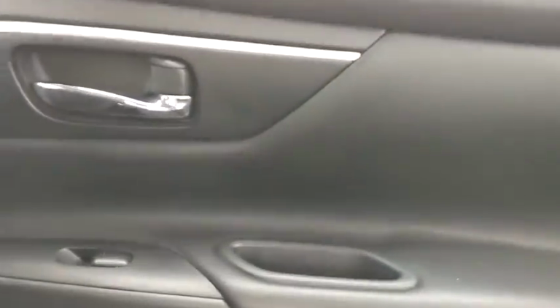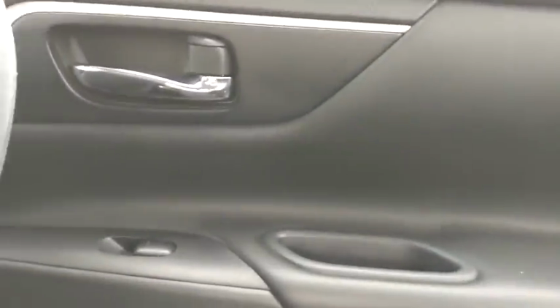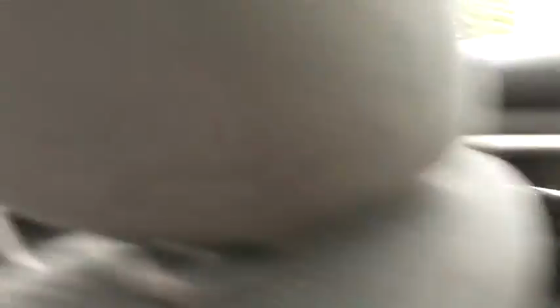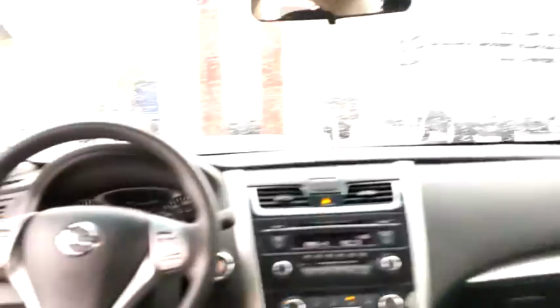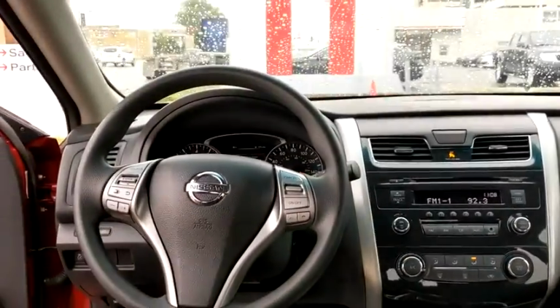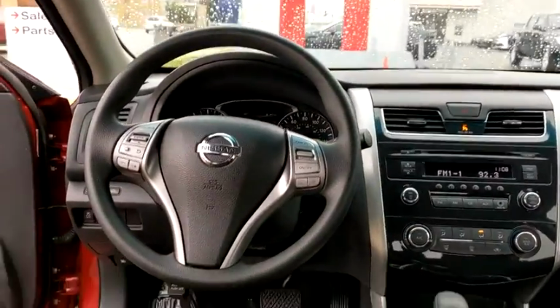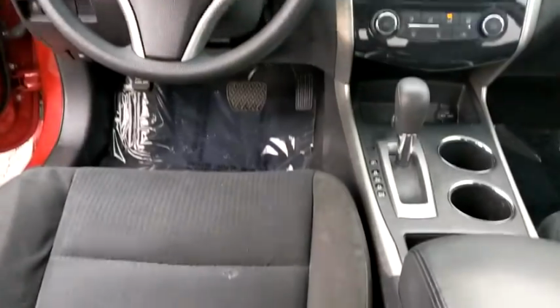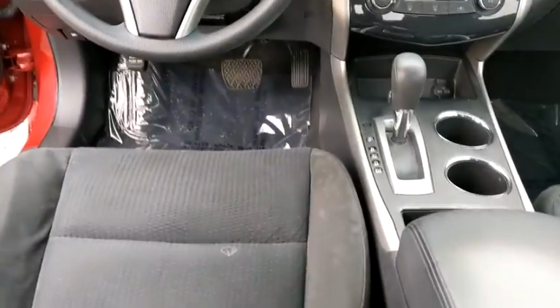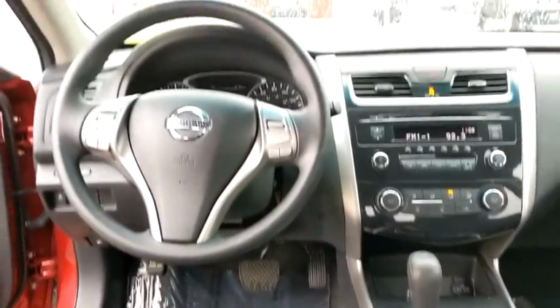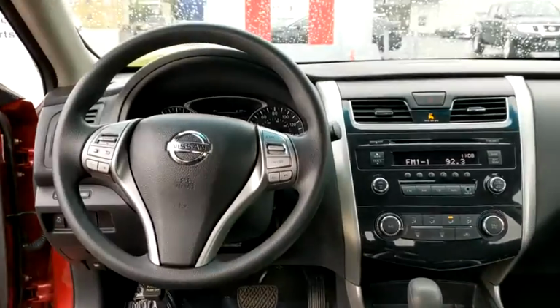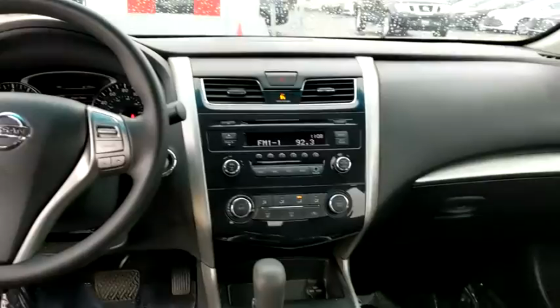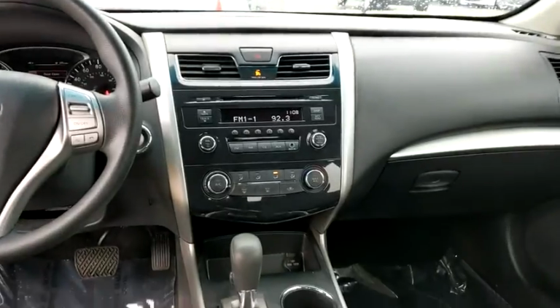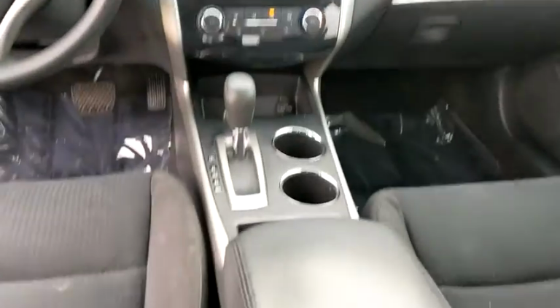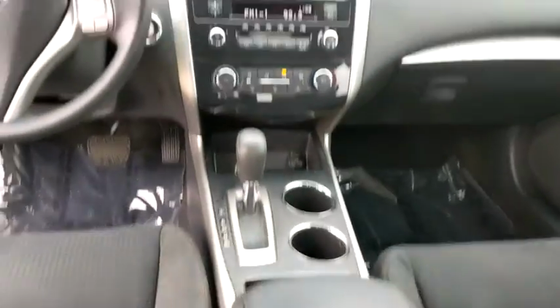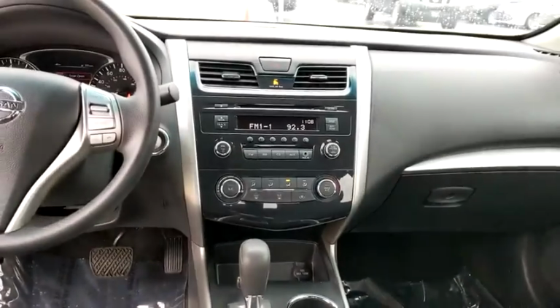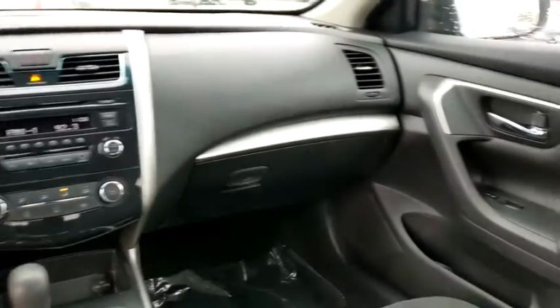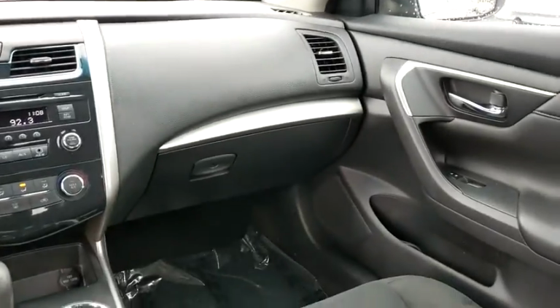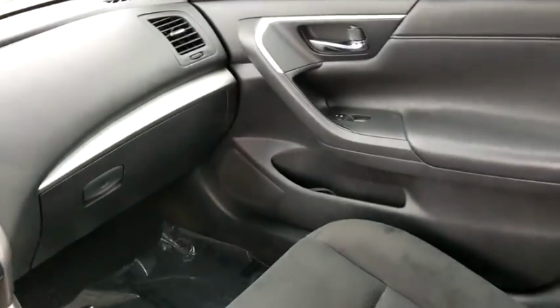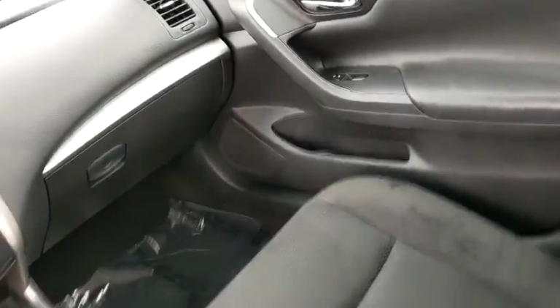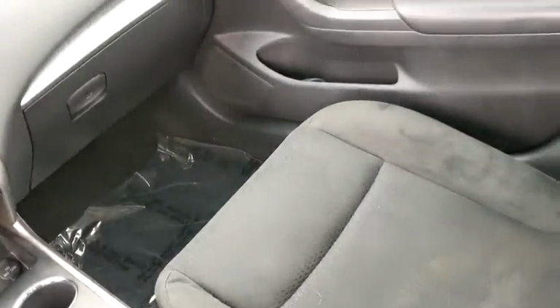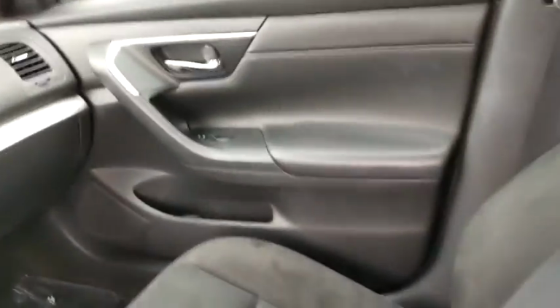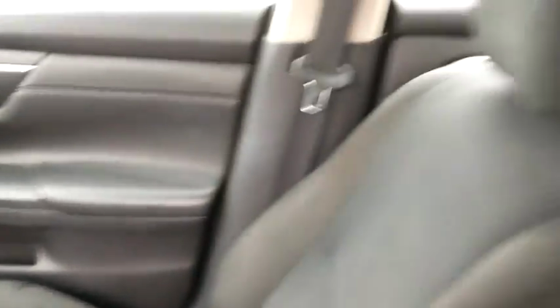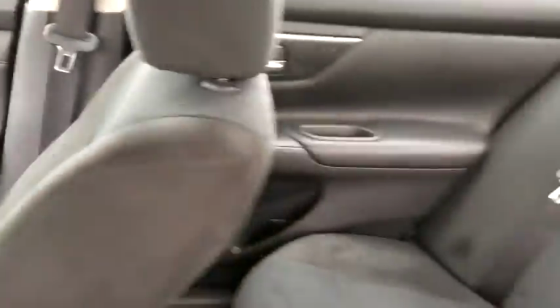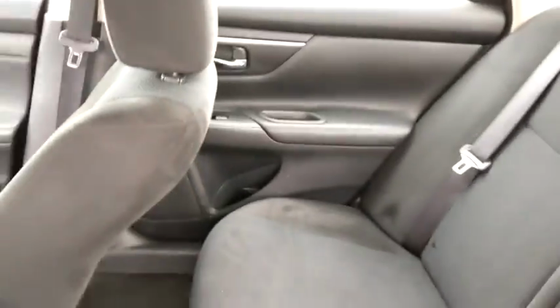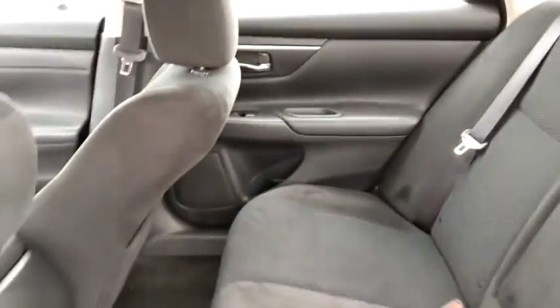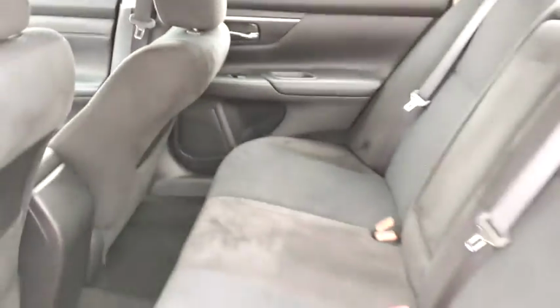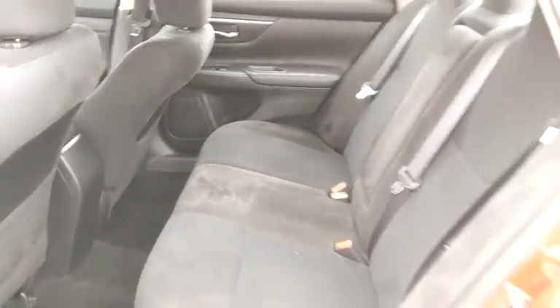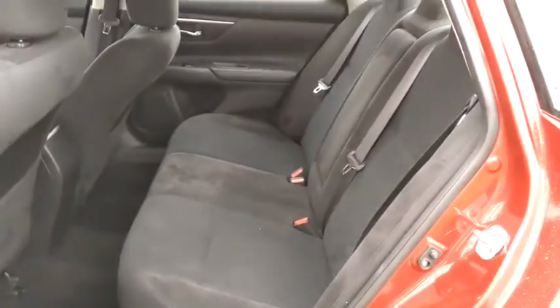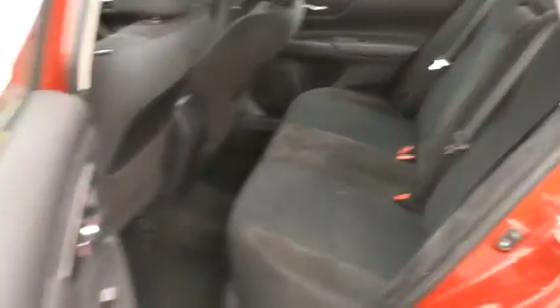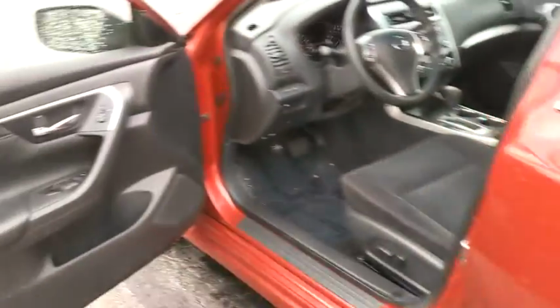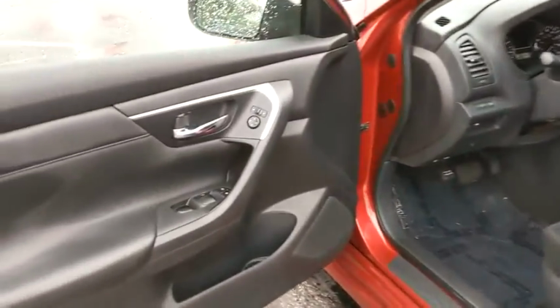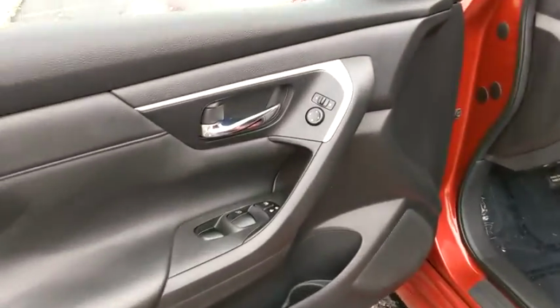Keyless start, cruise control, four-wheel disc brakes, AM FM stereo radio, rear defrost, front wheel drive, bucket seats, trip computer, power windows, power door locks, CD player — come see the car for yourself.